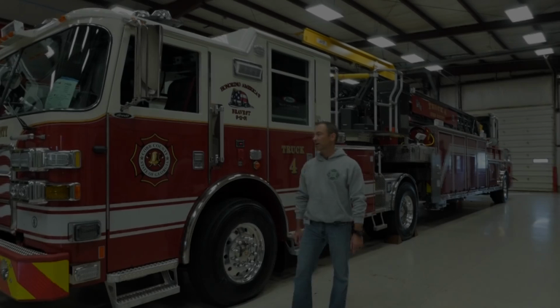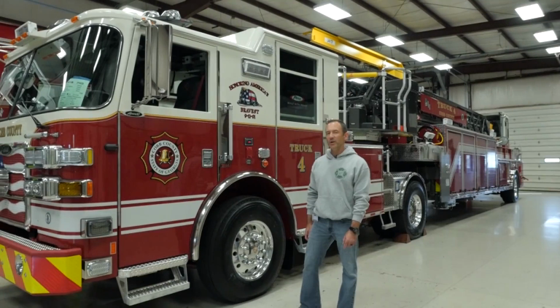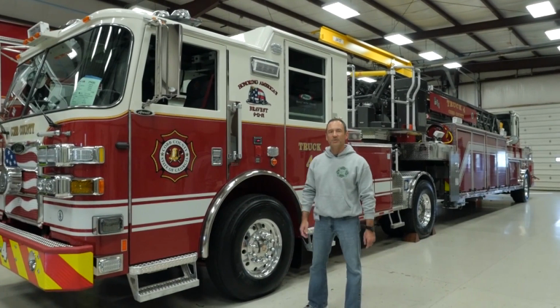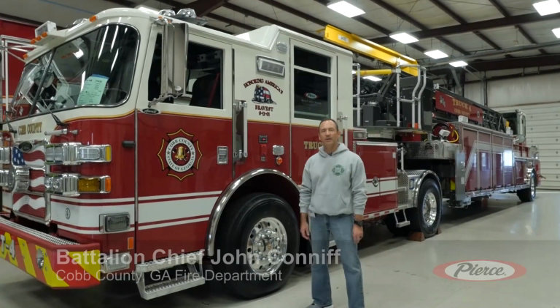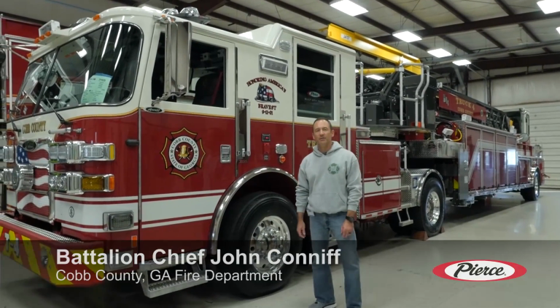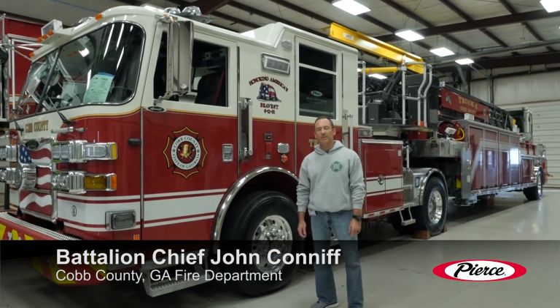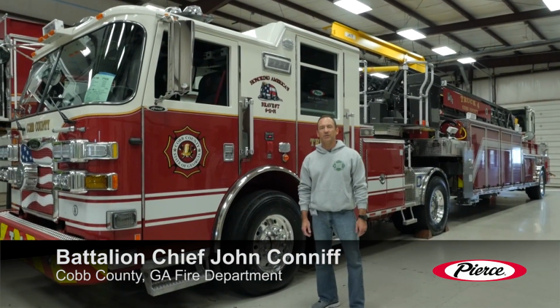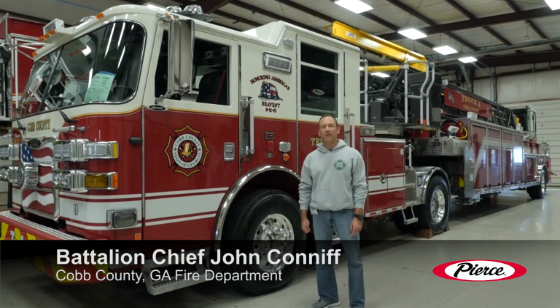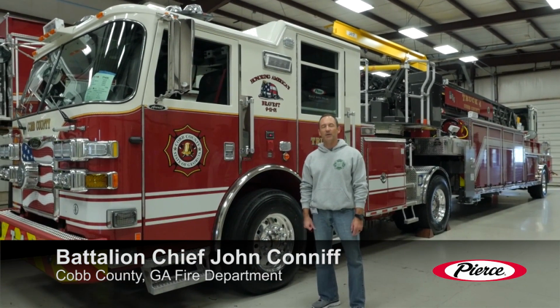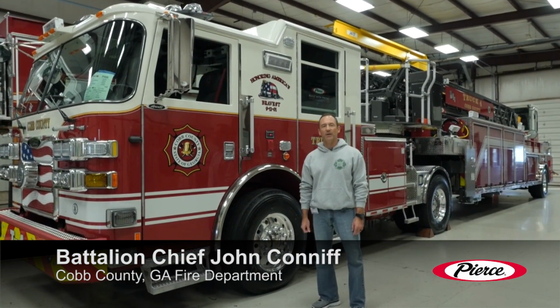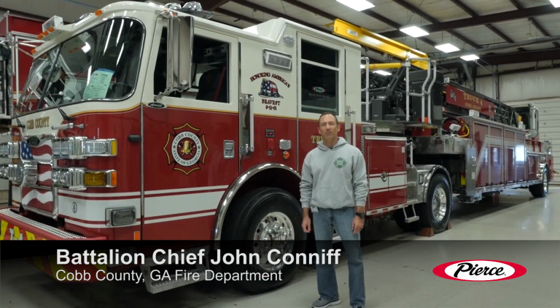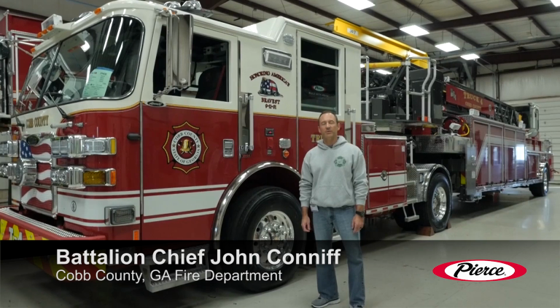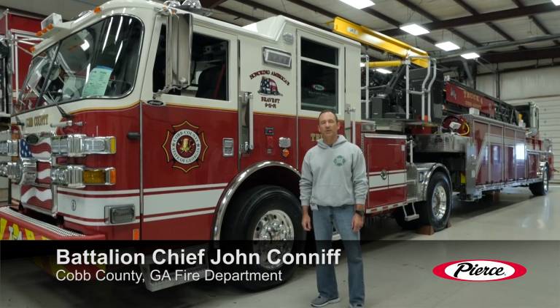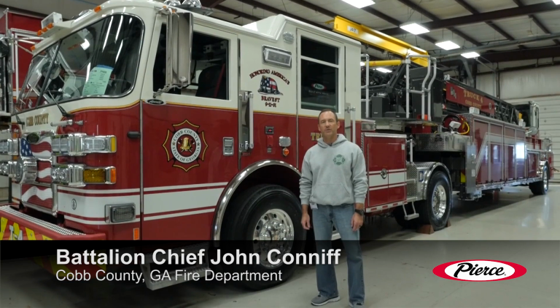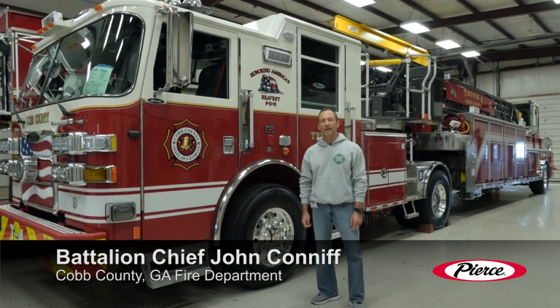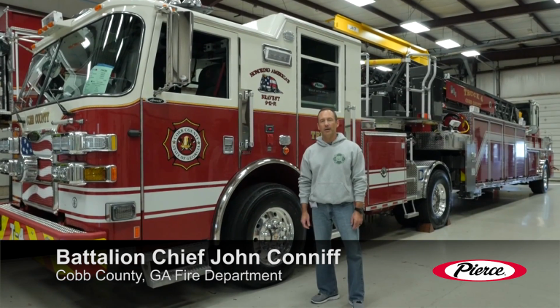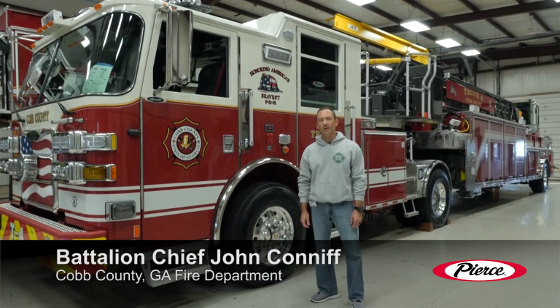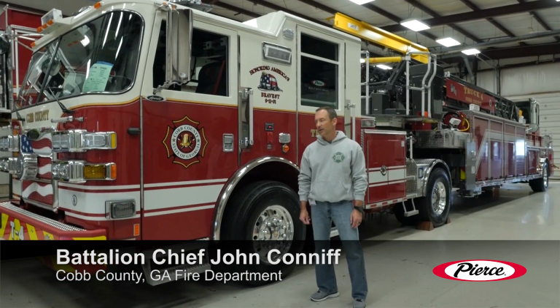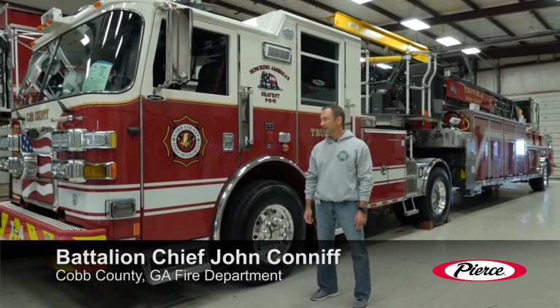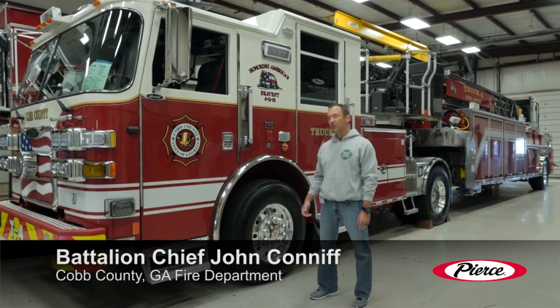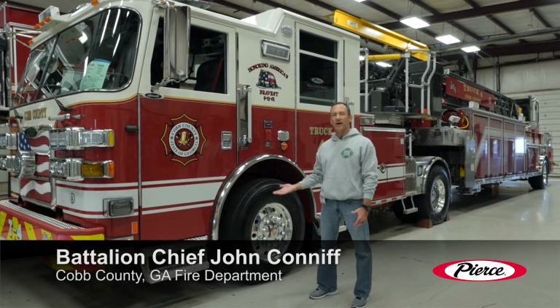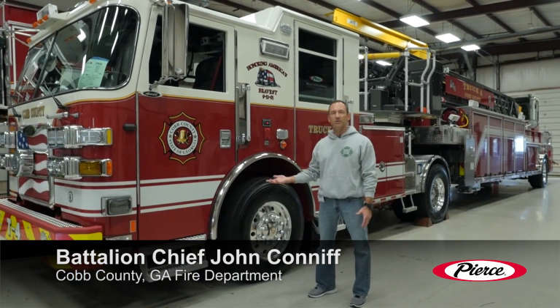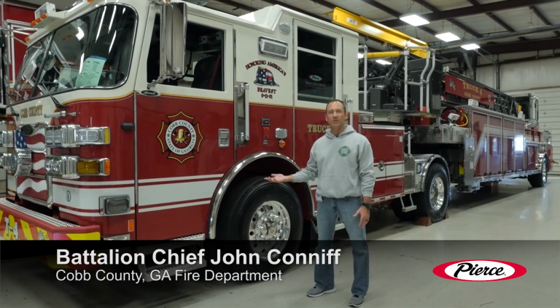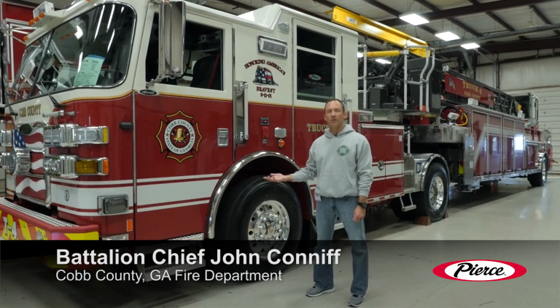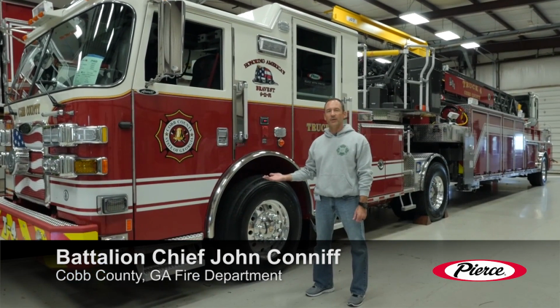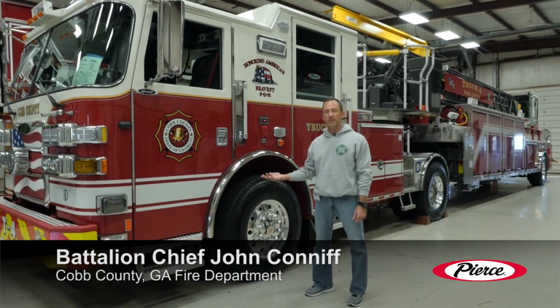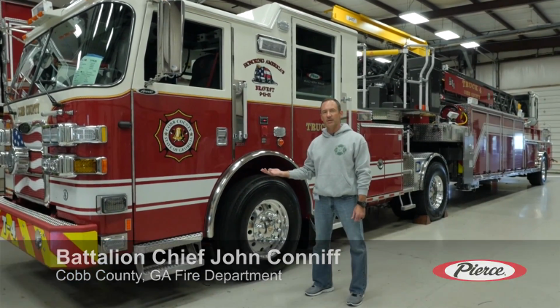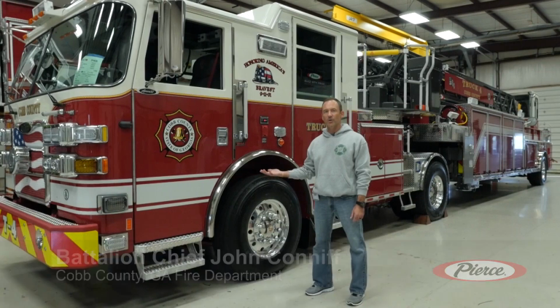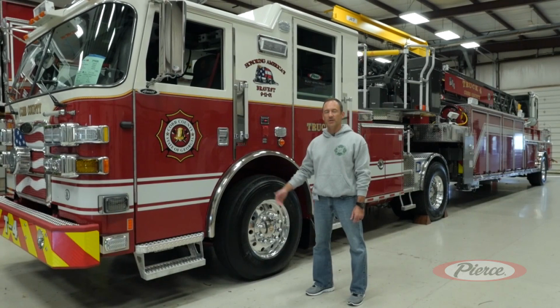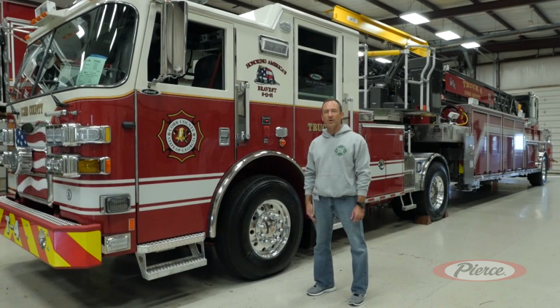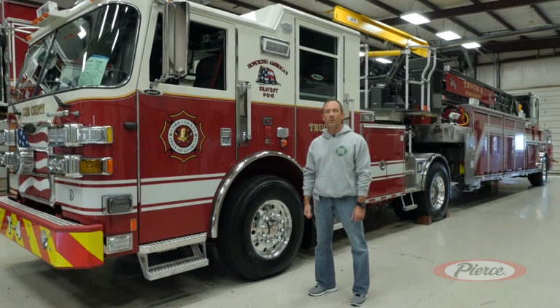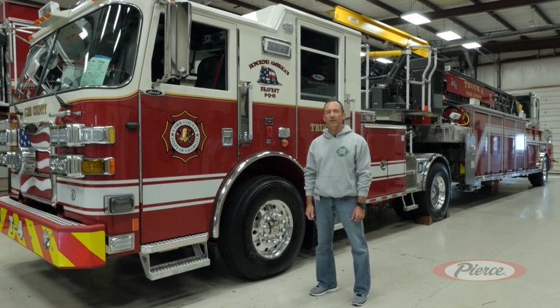Good morning. My name is John Kniff. I'm a battalion chief with the Cobb County Fire Department, which is in the Metro Atlanta area. Today we're doing our final inspection on our 2016 Aero XT tractor drawn aerial.